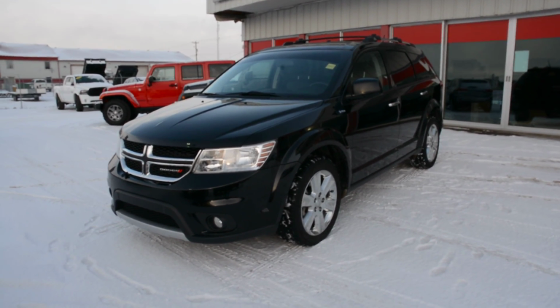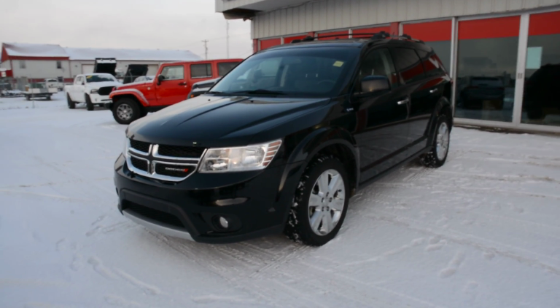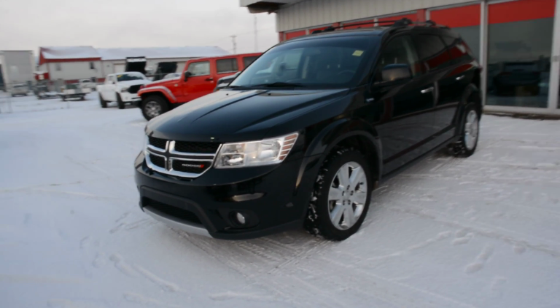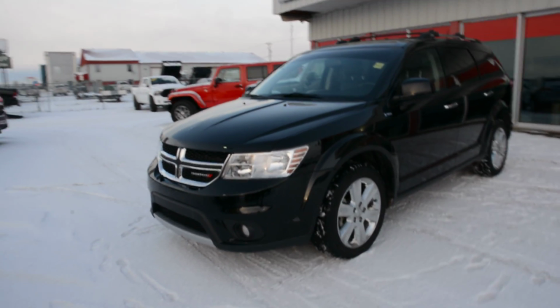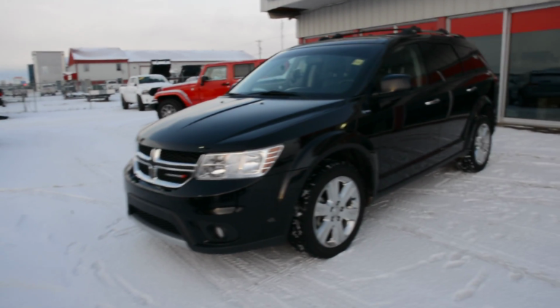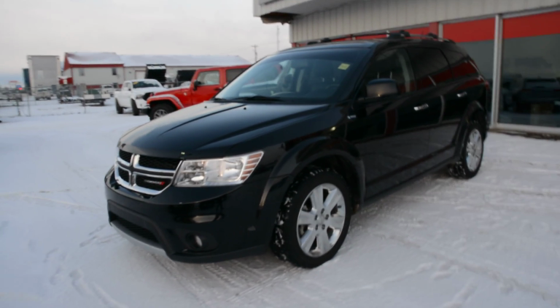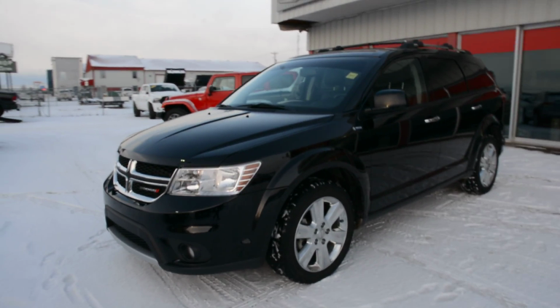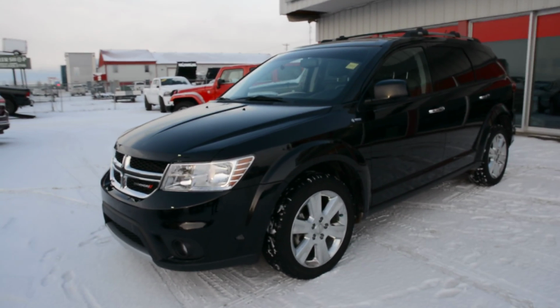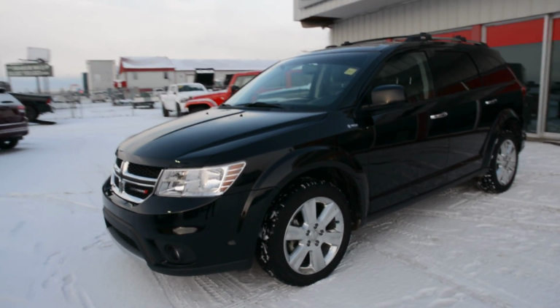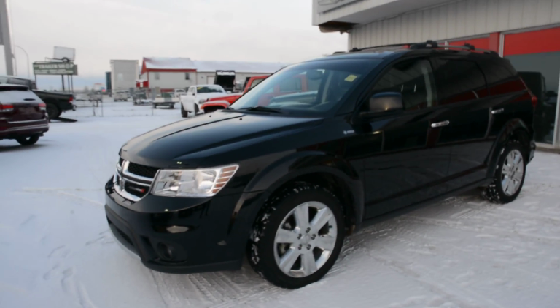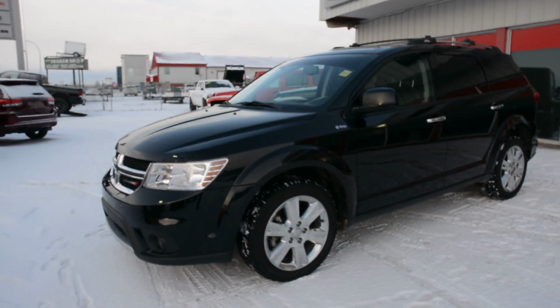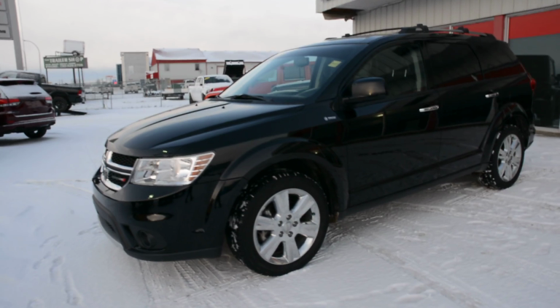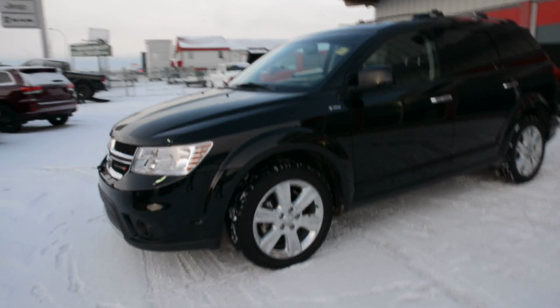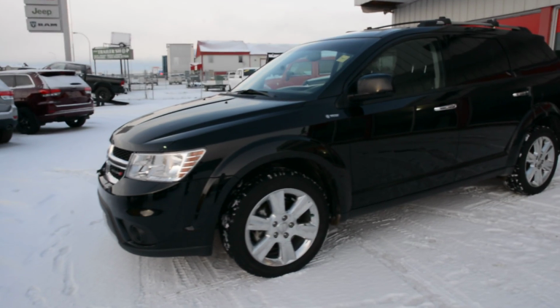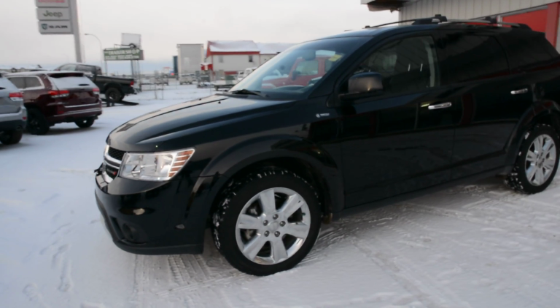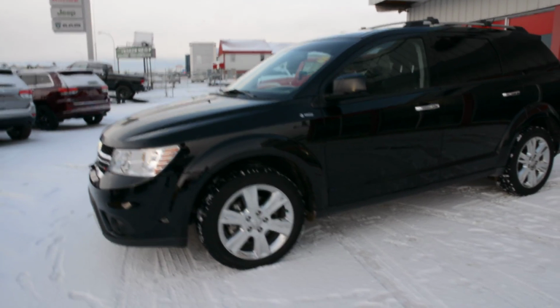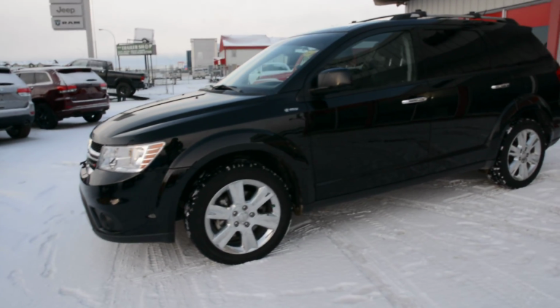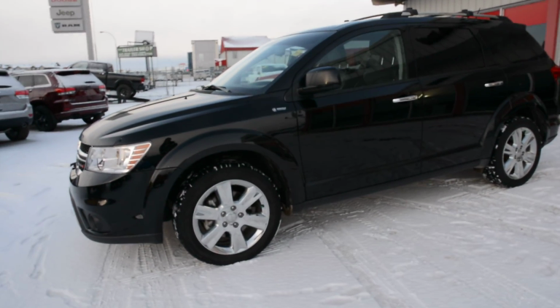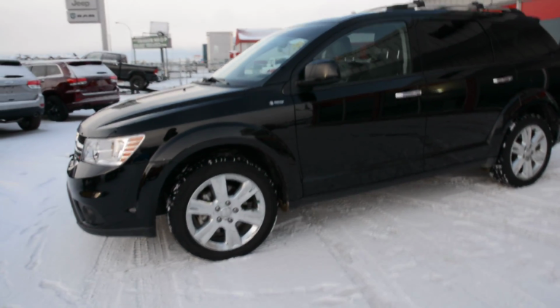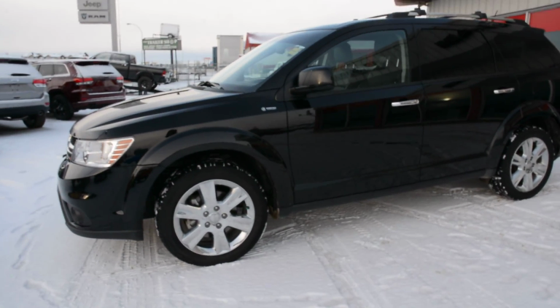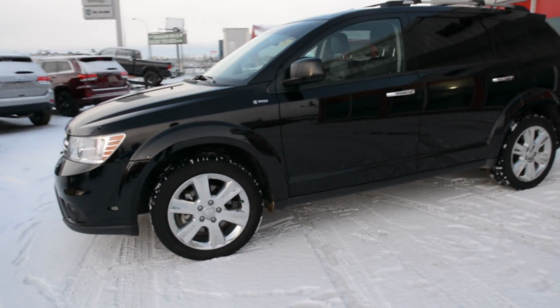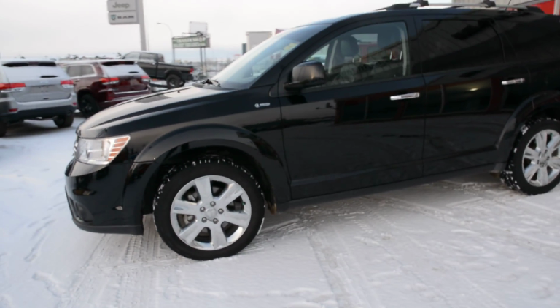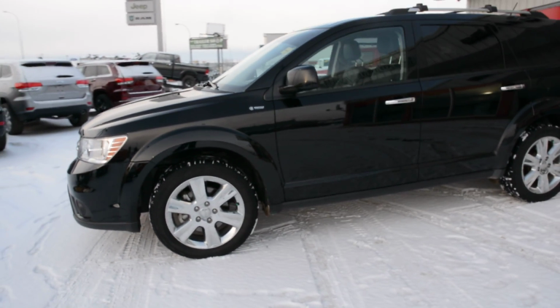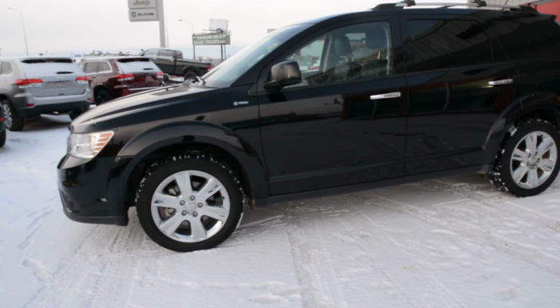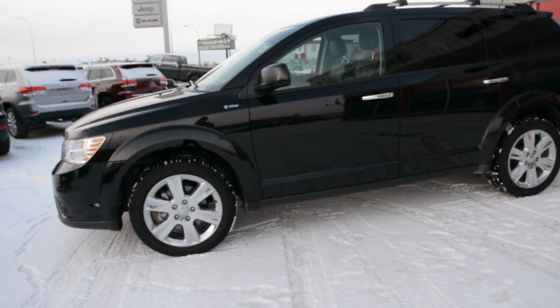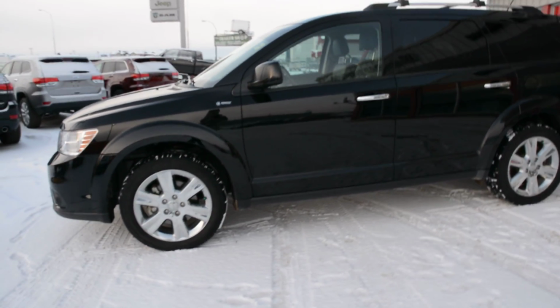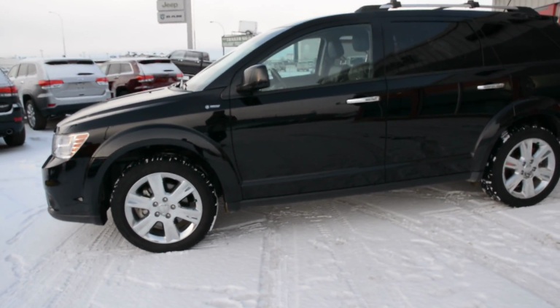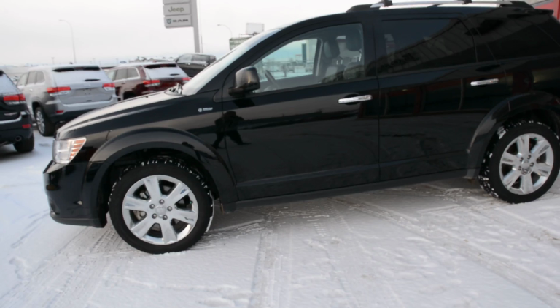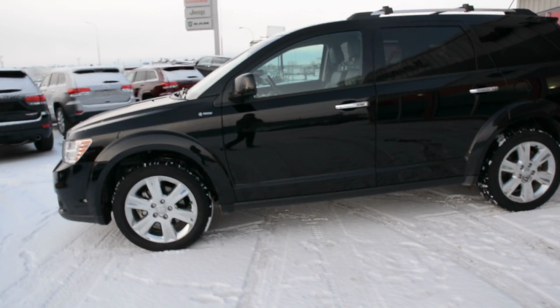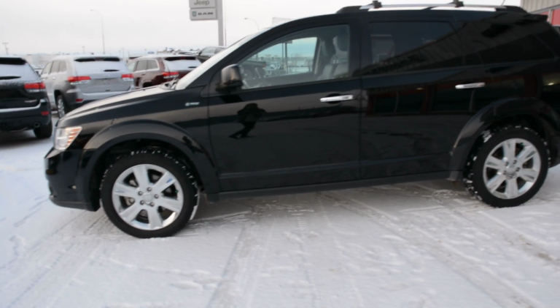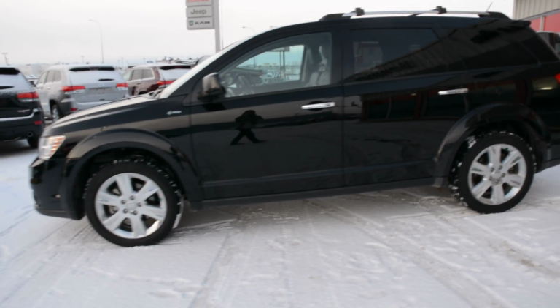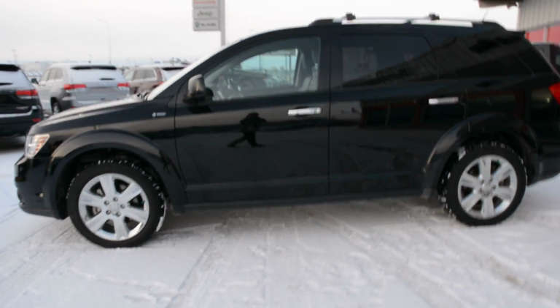Hi everybody, Brittany here from Robody Monodged. Just here to show you this pre-owned 2015 Dodge Journey RT we have here on the lot. We're just going to take a walk around the unit today just to show you some of the features and options specific to this model.